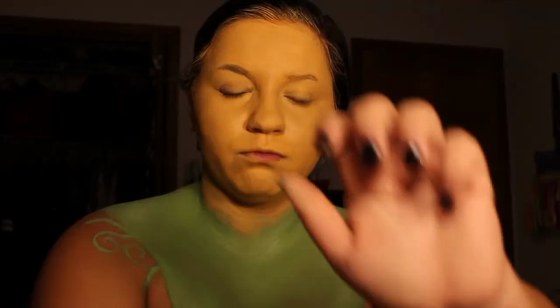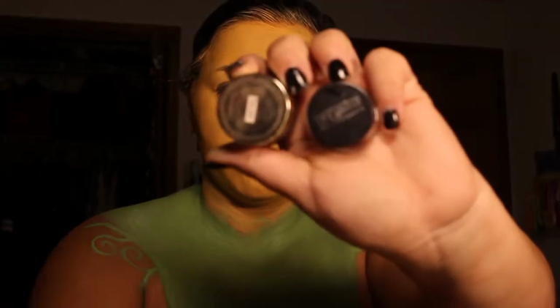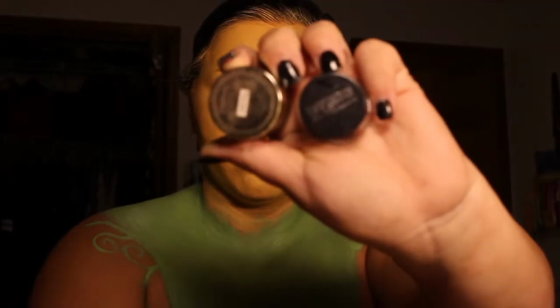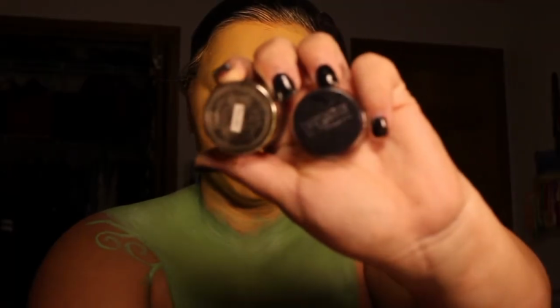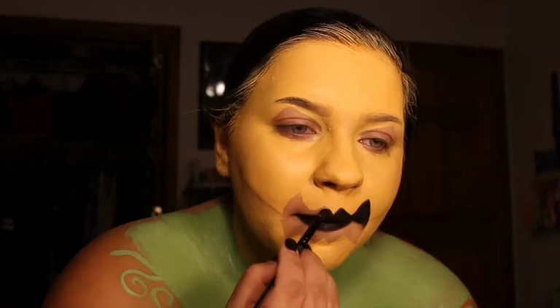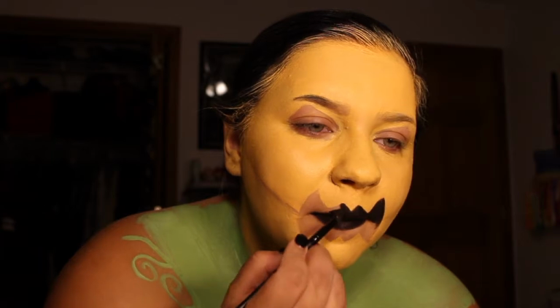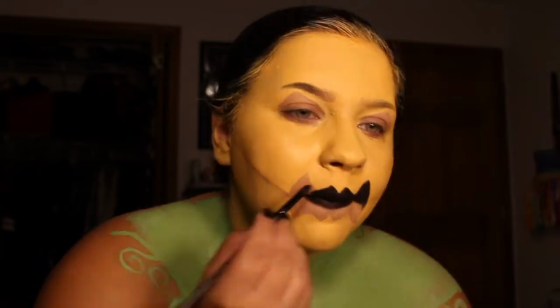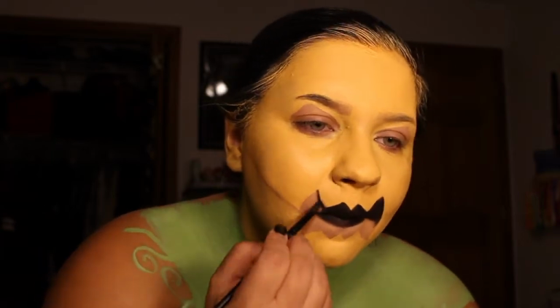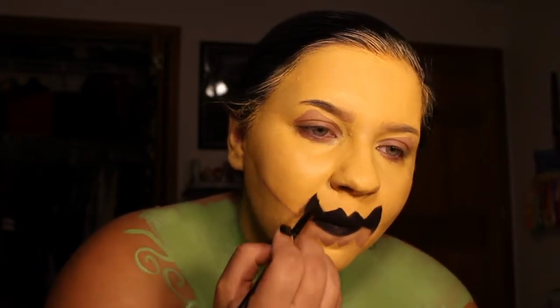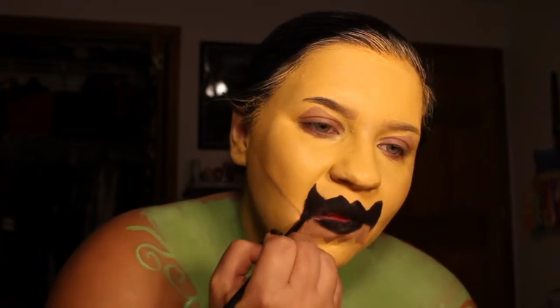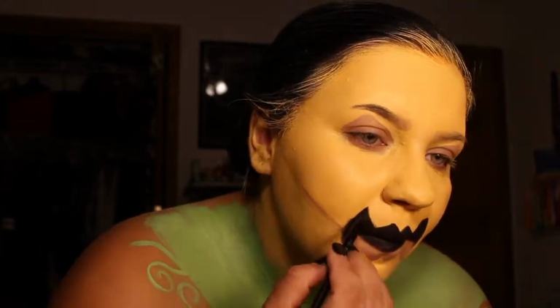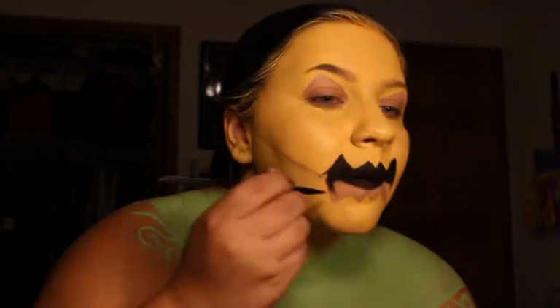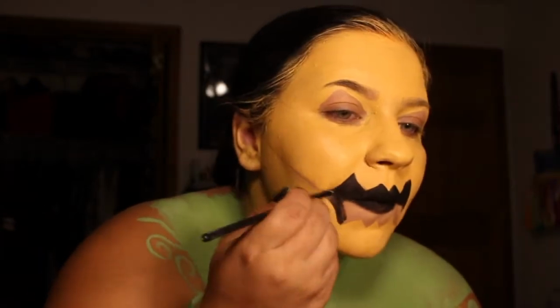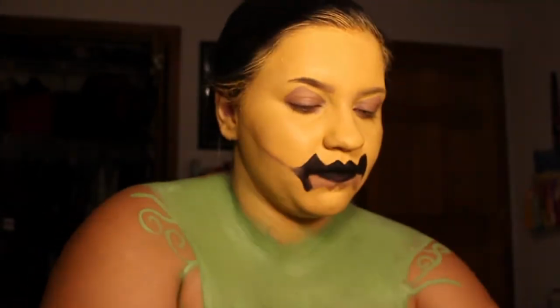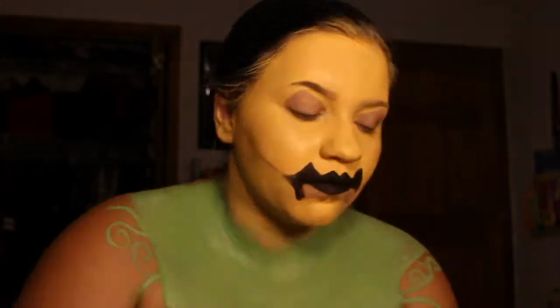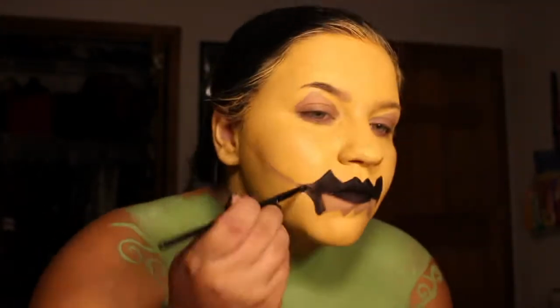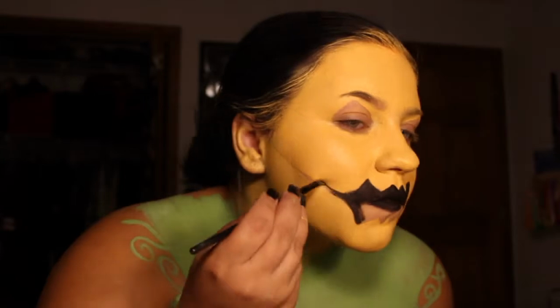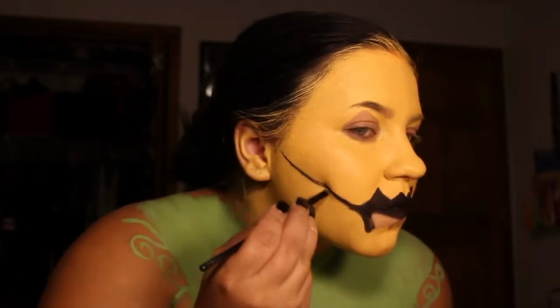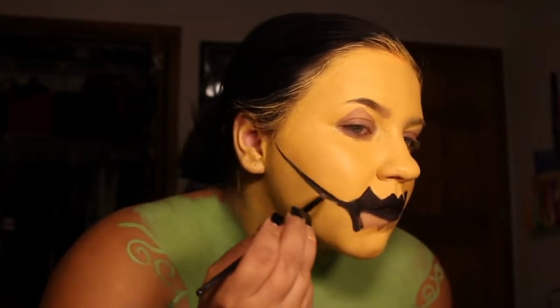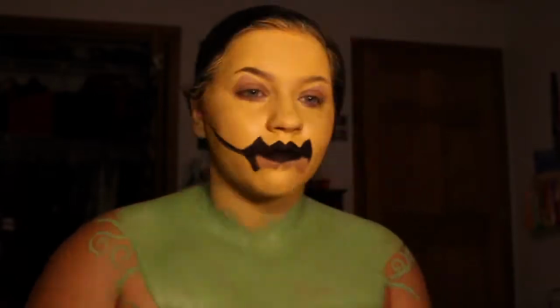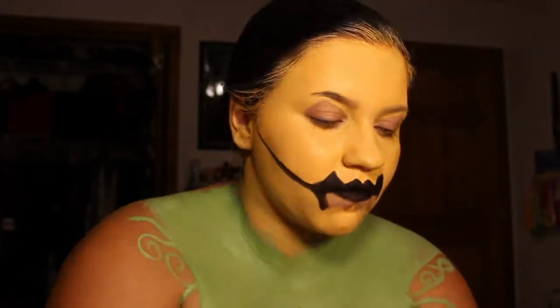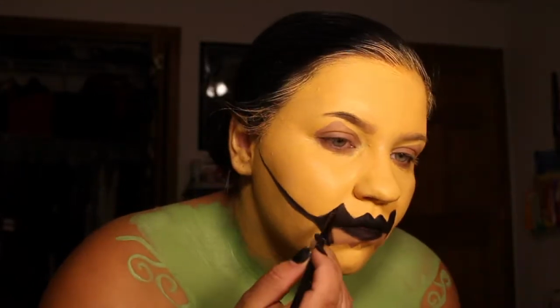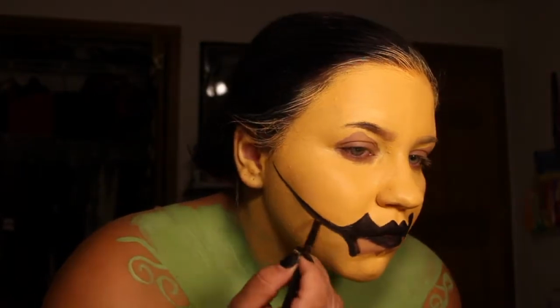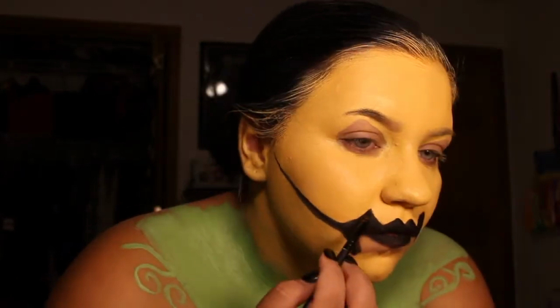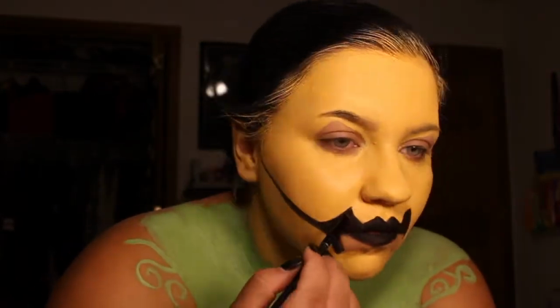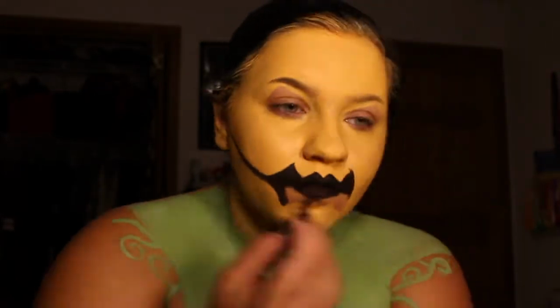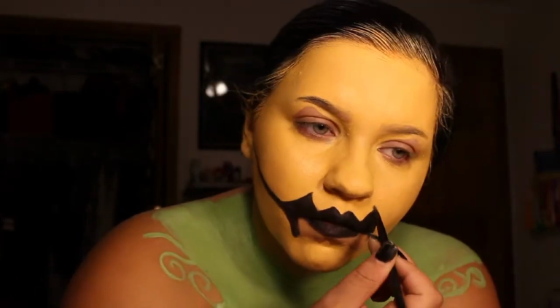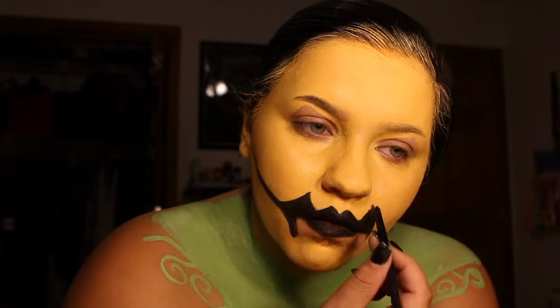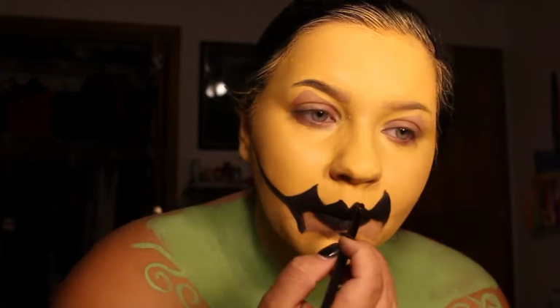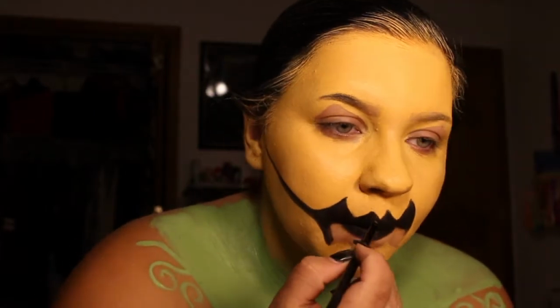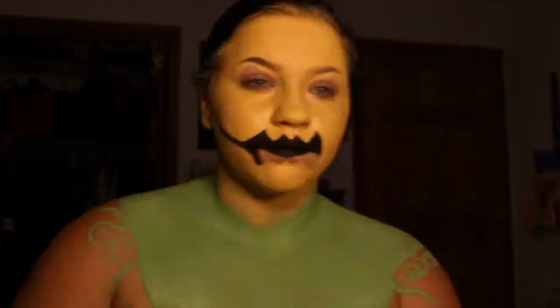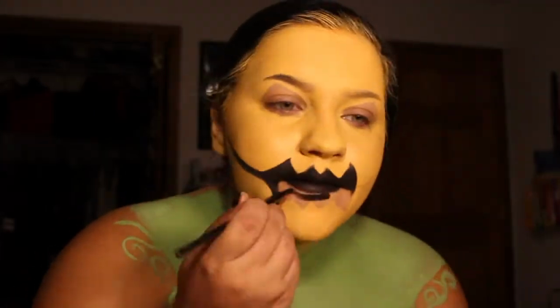Then I took gel eyeliners and I made the mouth and the eyes of the pumpkin. I went ahead and took a makeup wipe and took off where I knew I wanted the black, because I knew it would be a lot harder to cover up the black if I did mess up. So I gave myself kind of just a stencil to fill in.